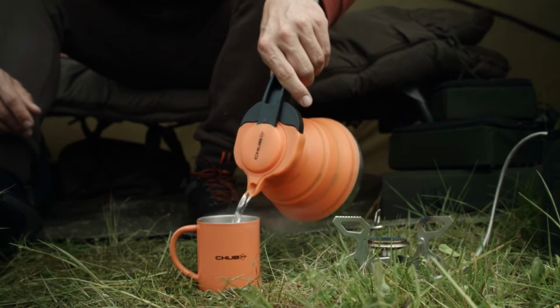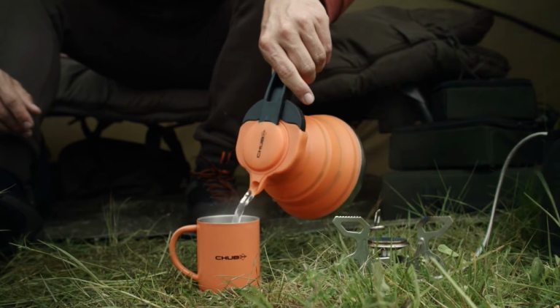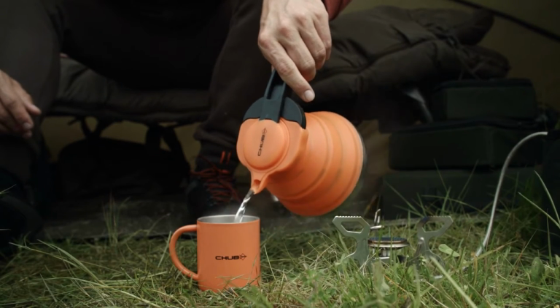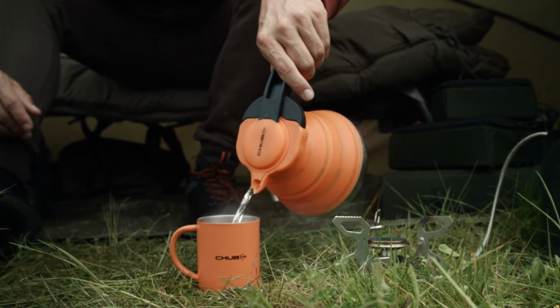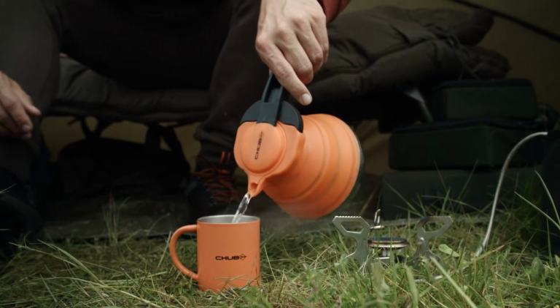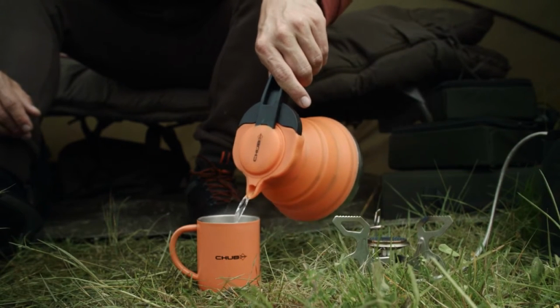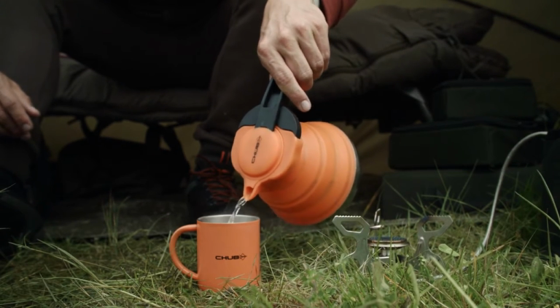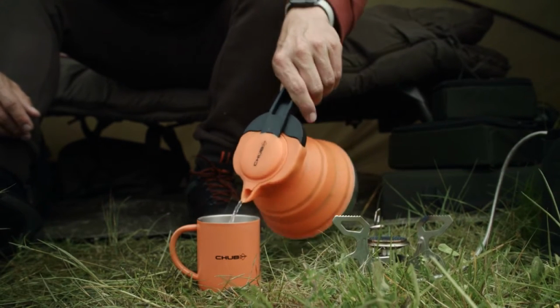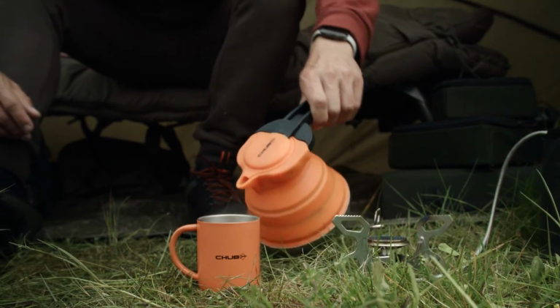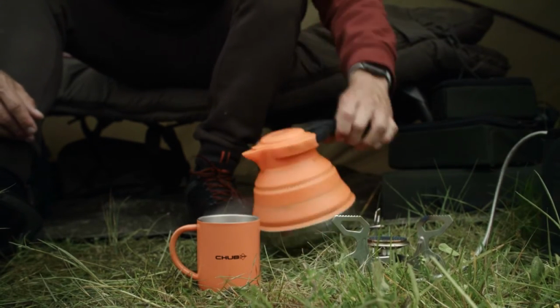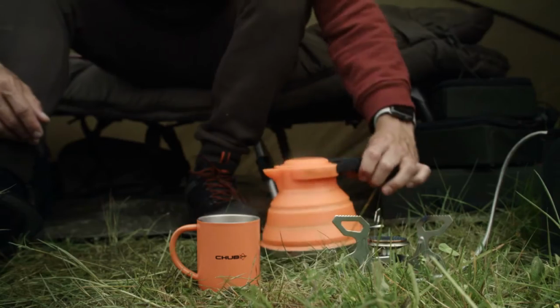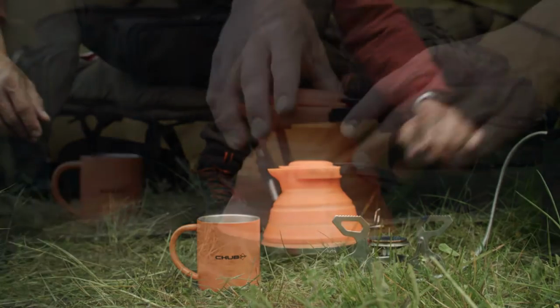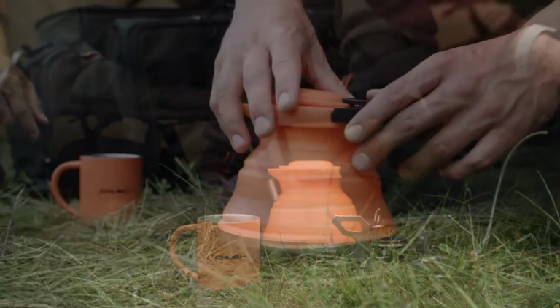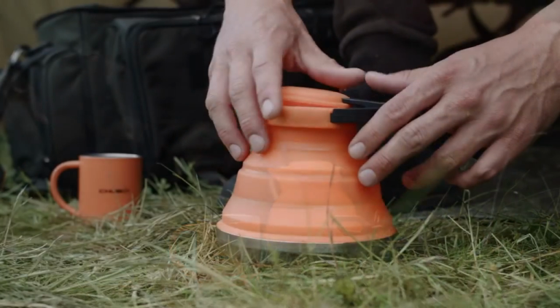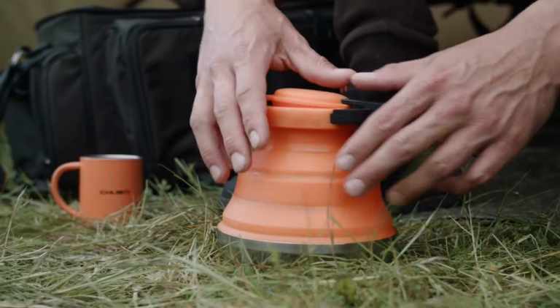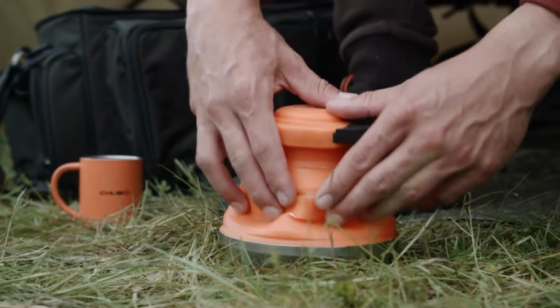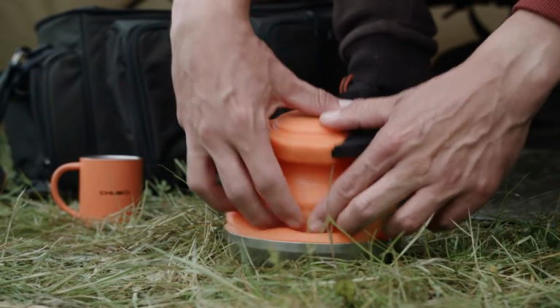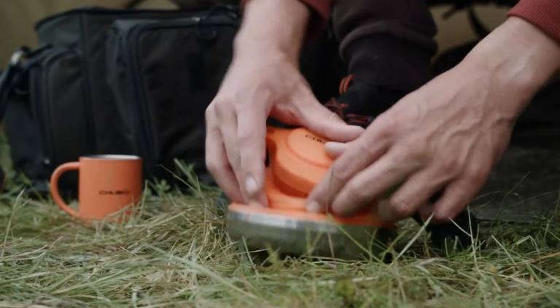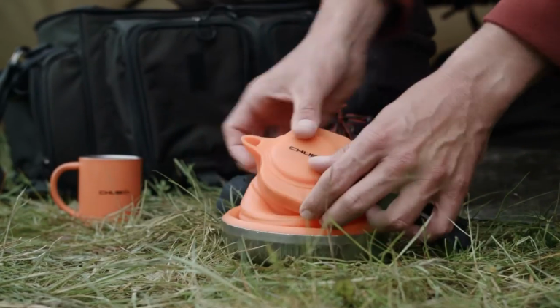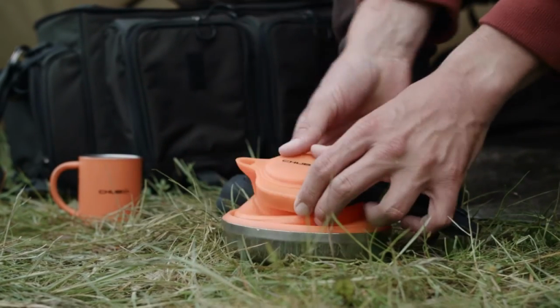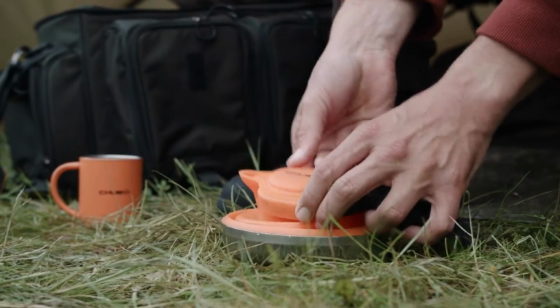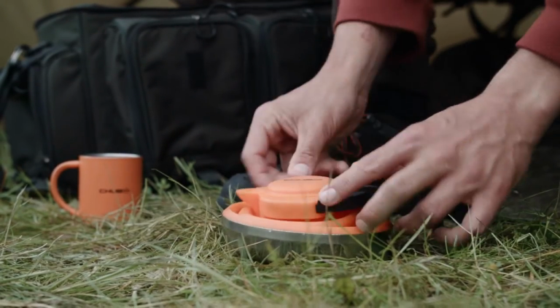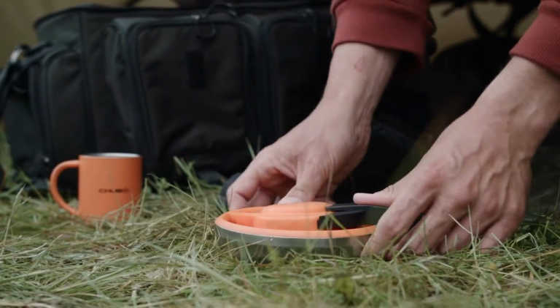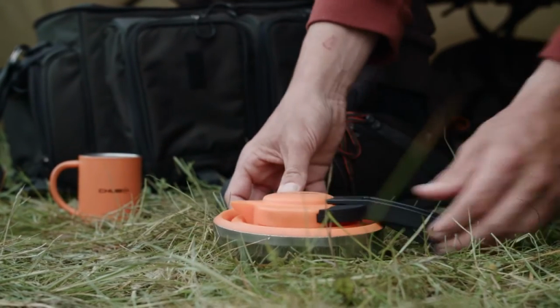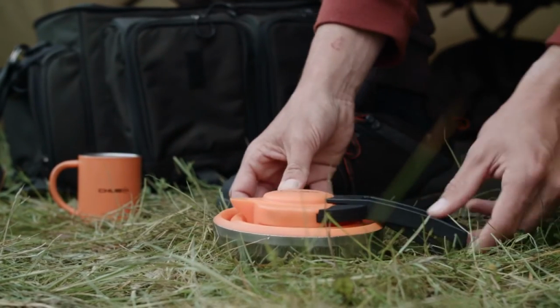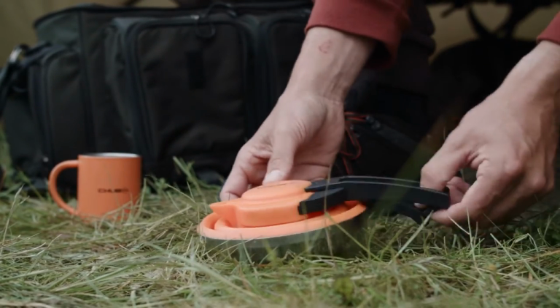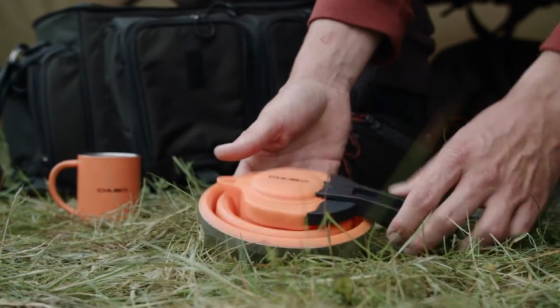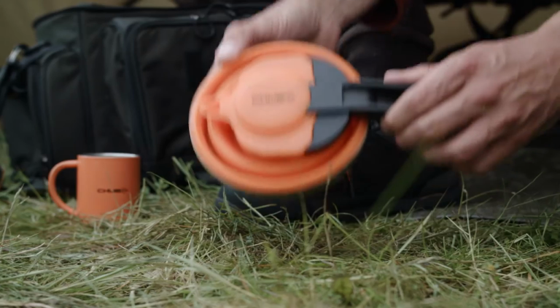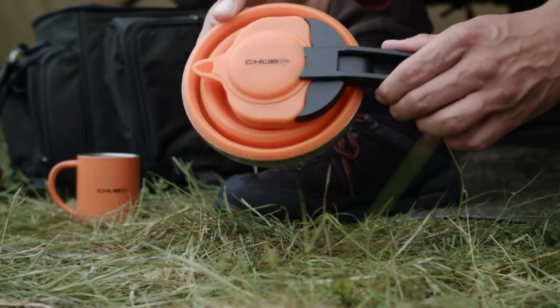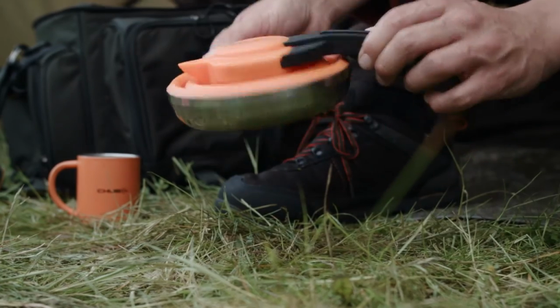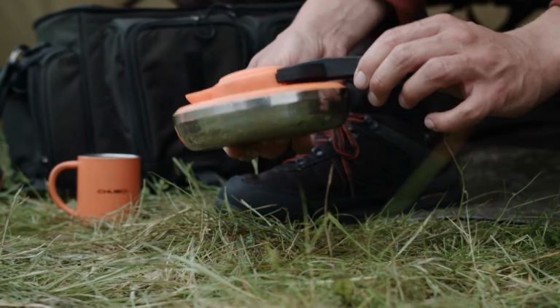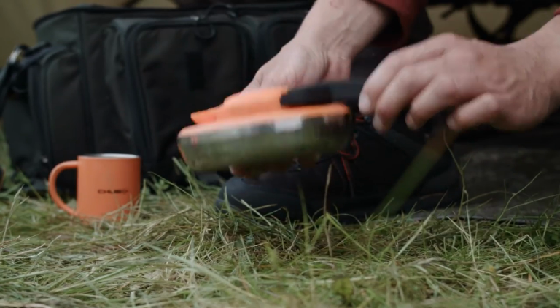For a portable kettle design — high quality, very durable and made of a foldable silicon material — the kettle folds down into a small package.